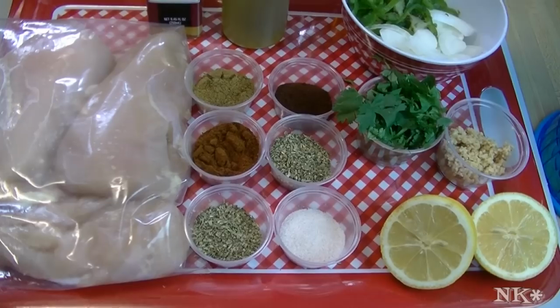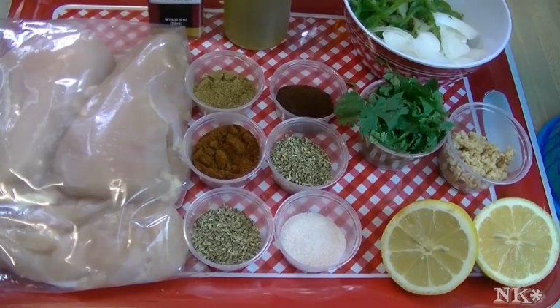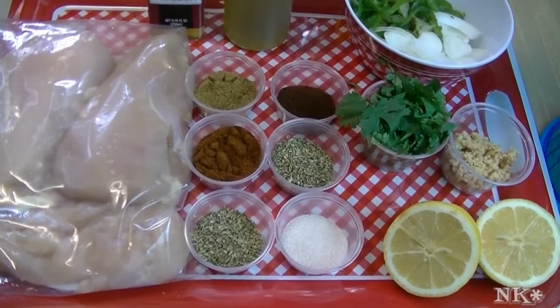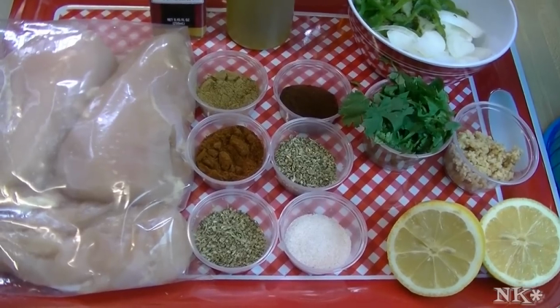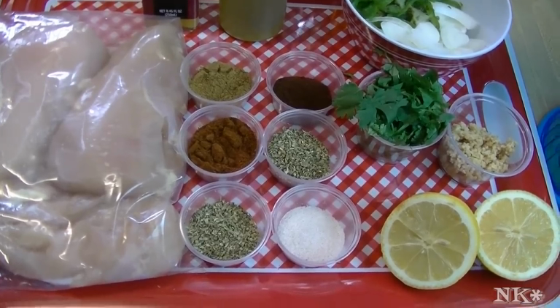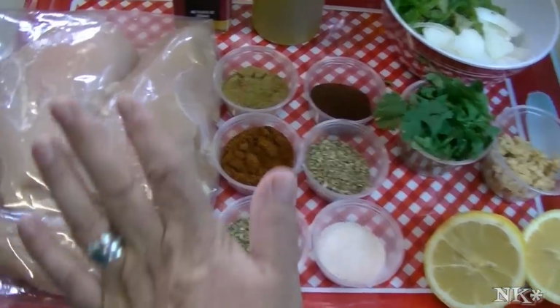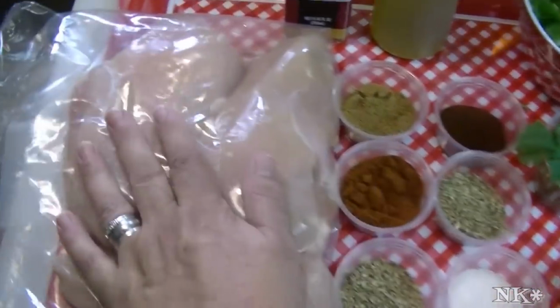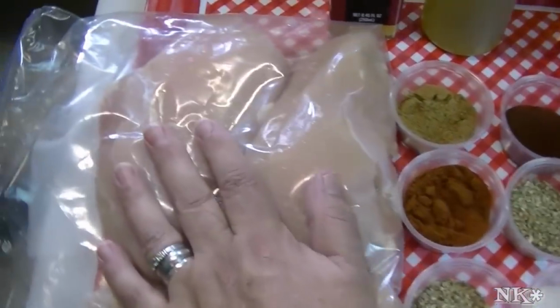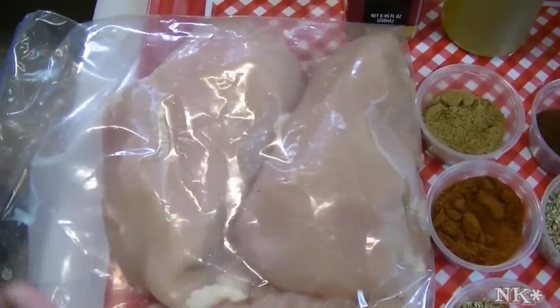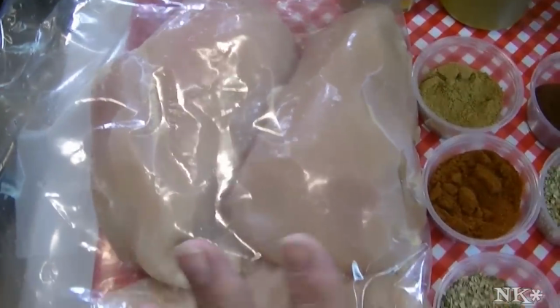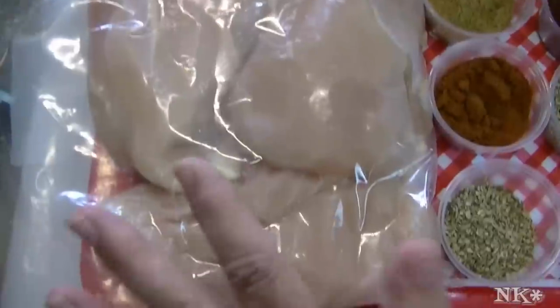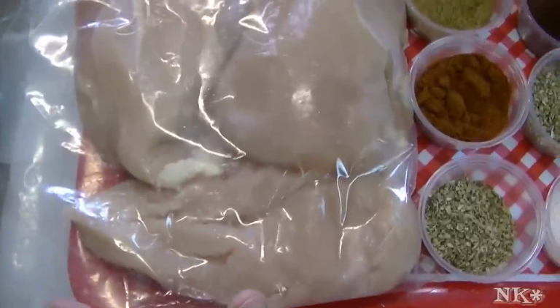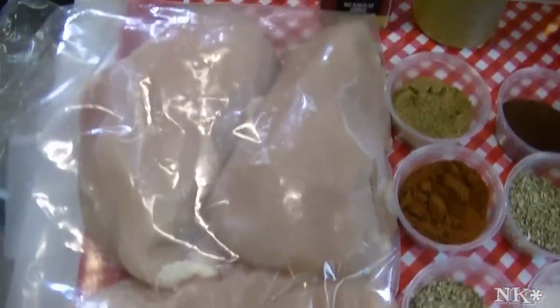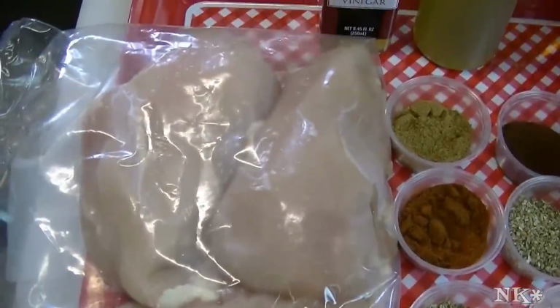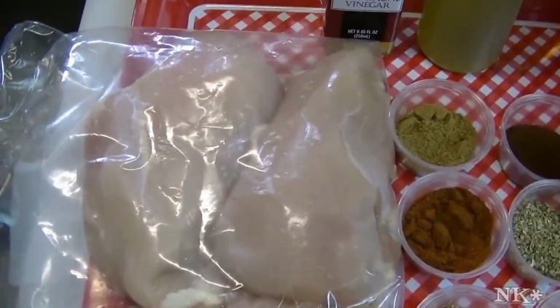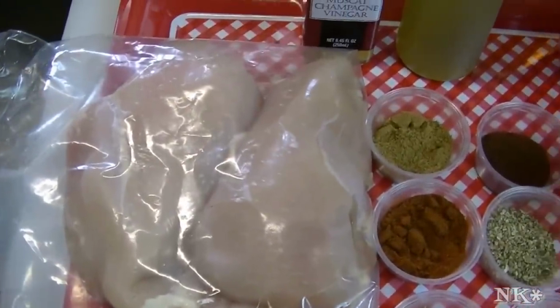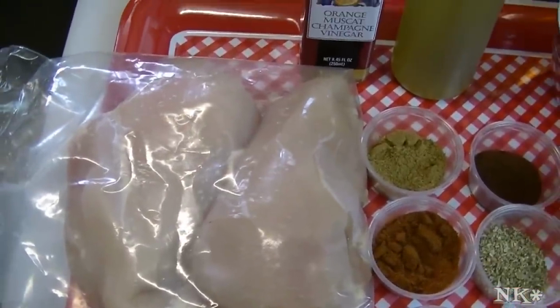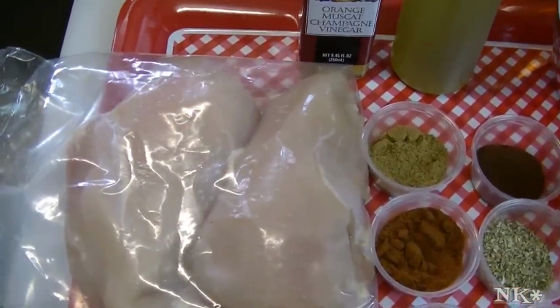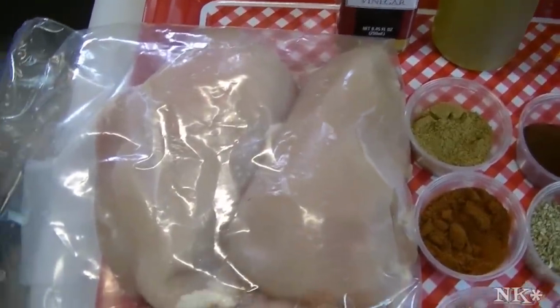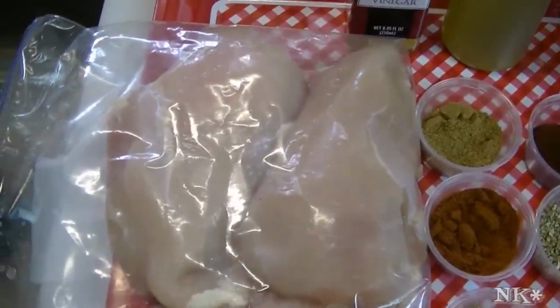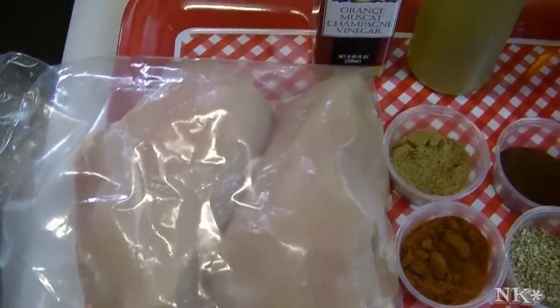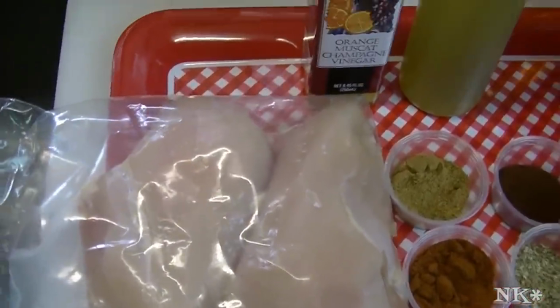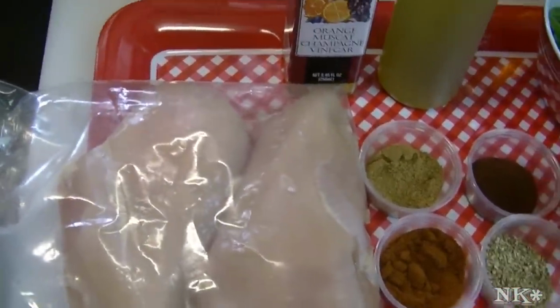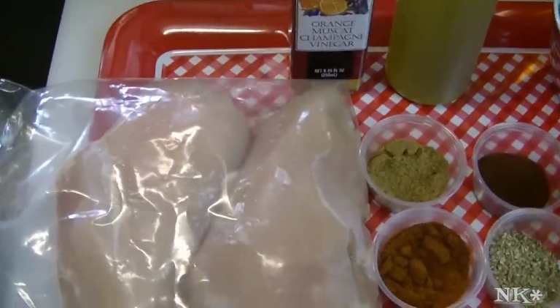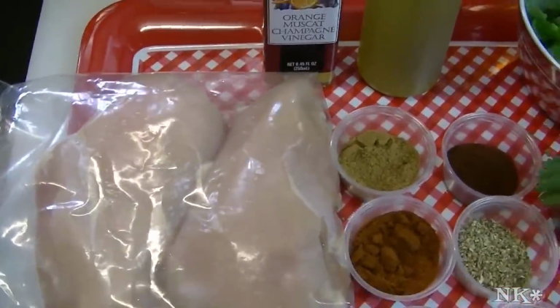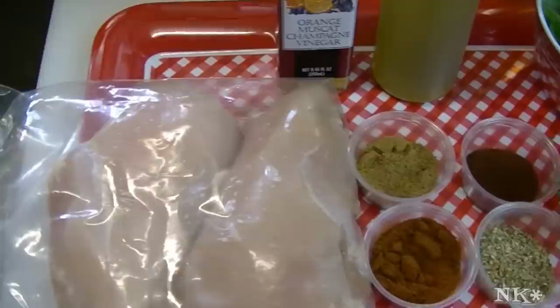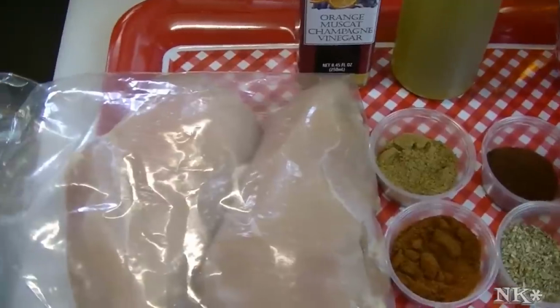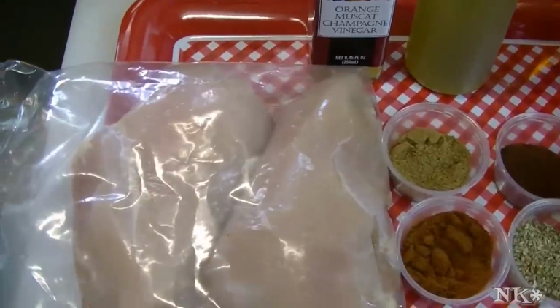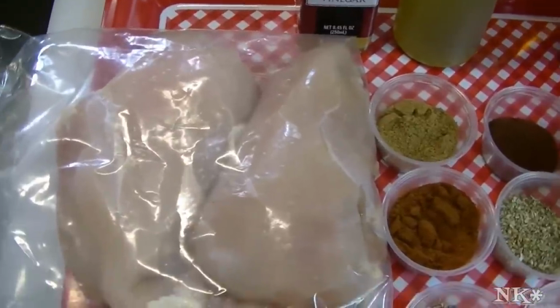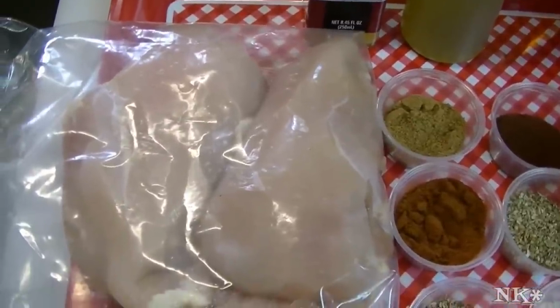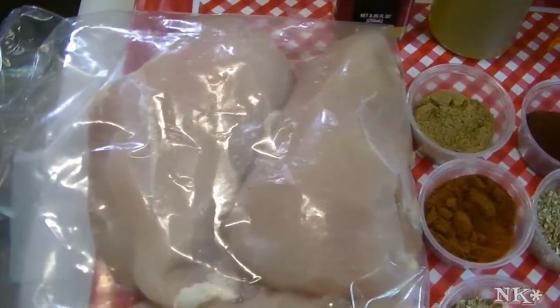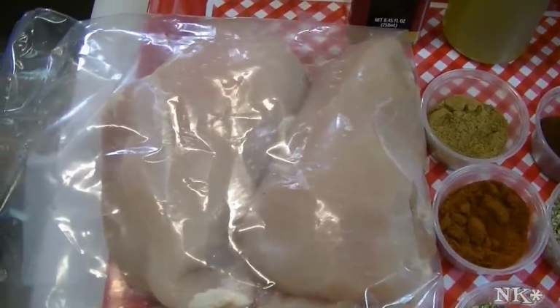To get started, I have about two pounds of chicken here. We're going to be cooking these on the grill — well, Rick is going to be cooking them on the grill later — but I want to get them into a marinade for at least four hours so that it permeates the meat really well.